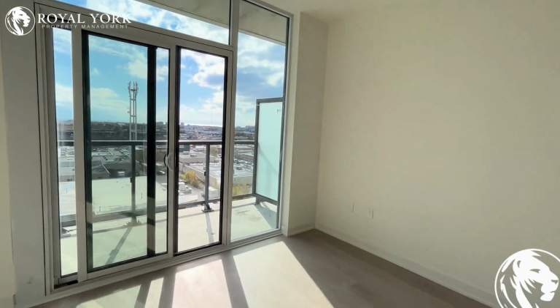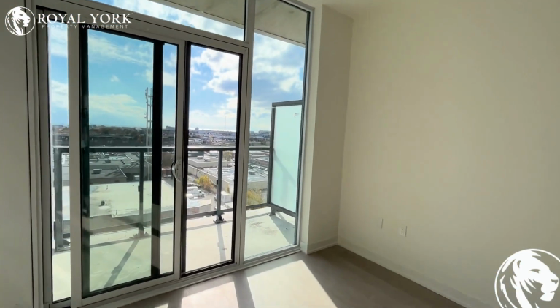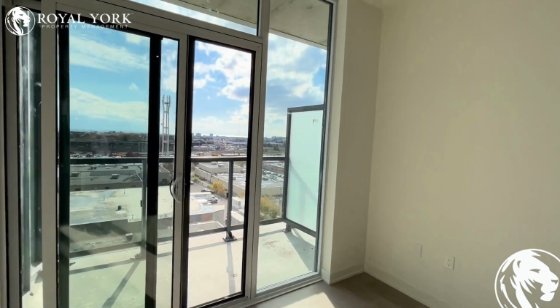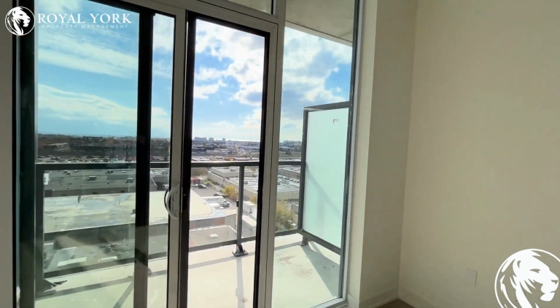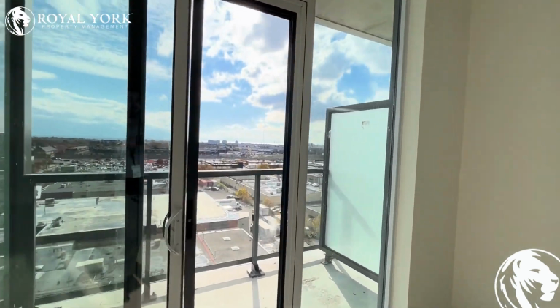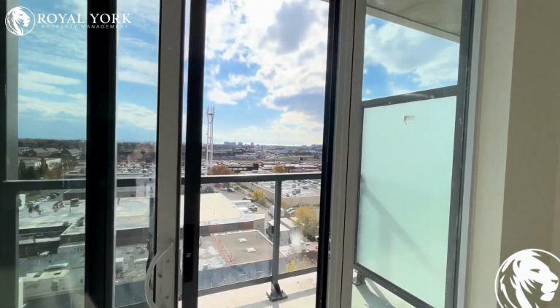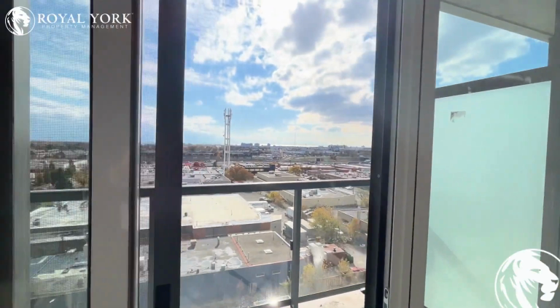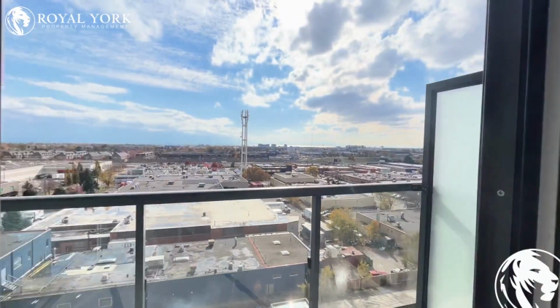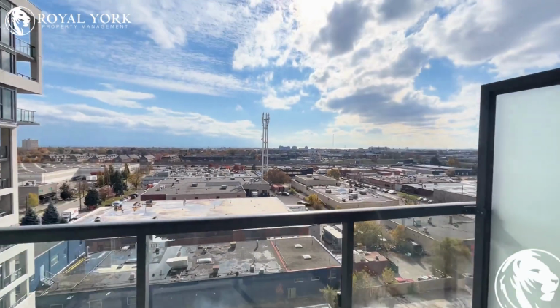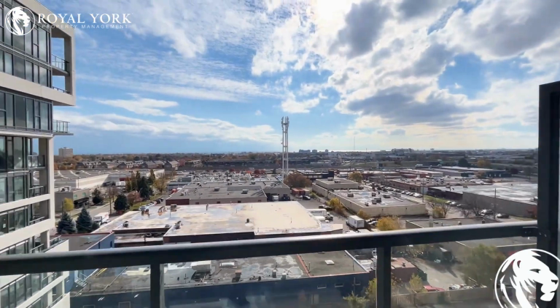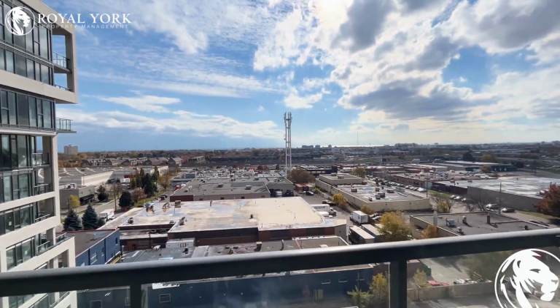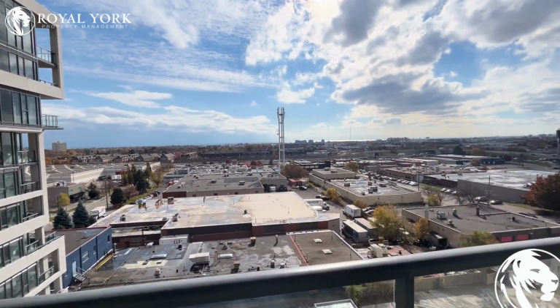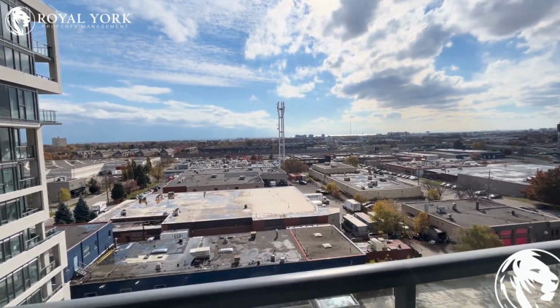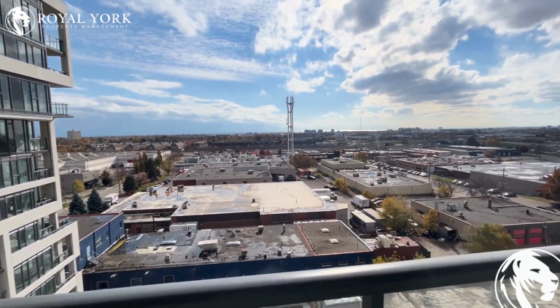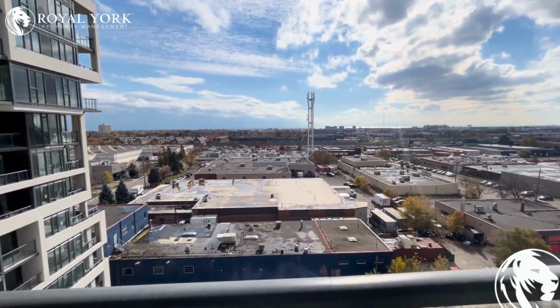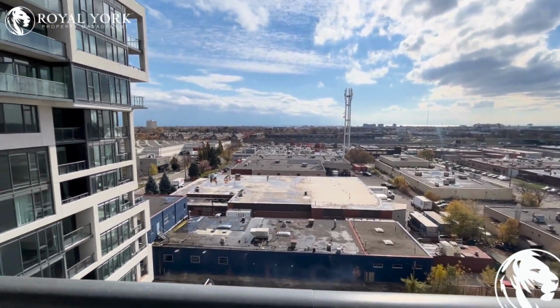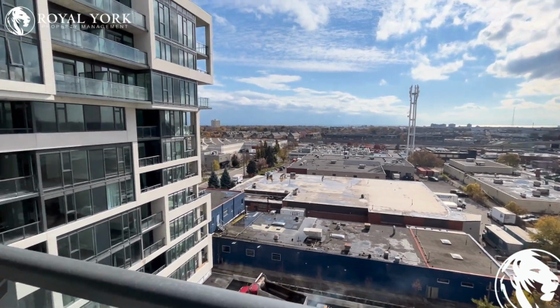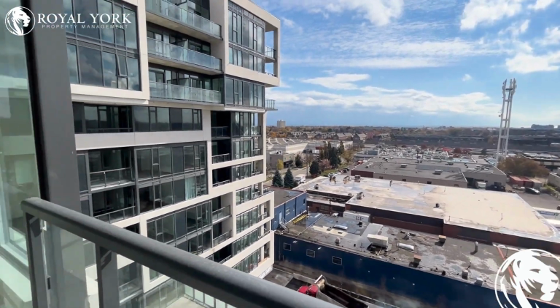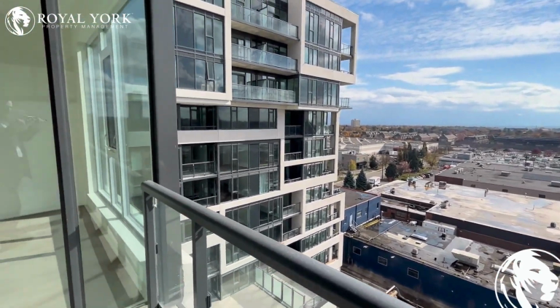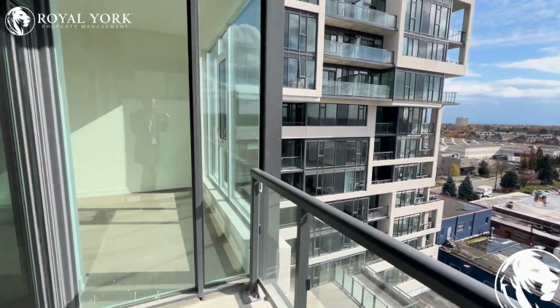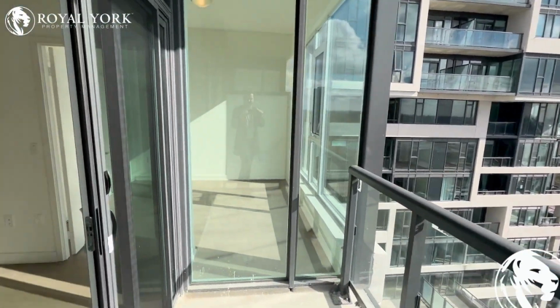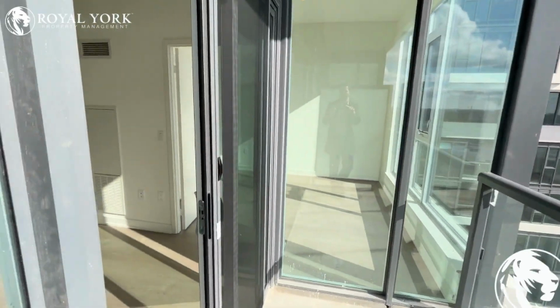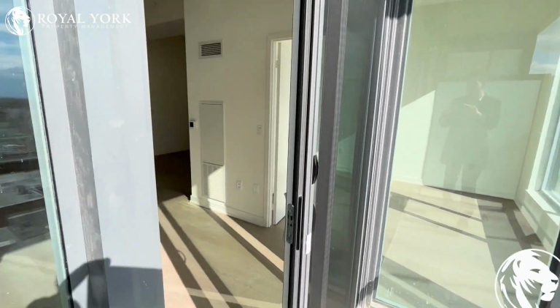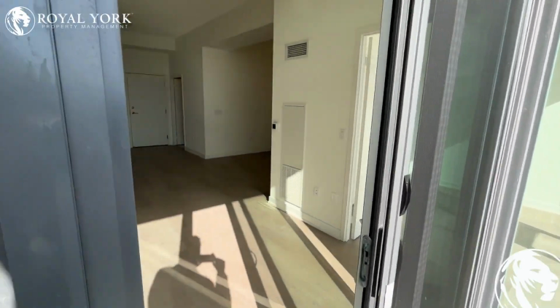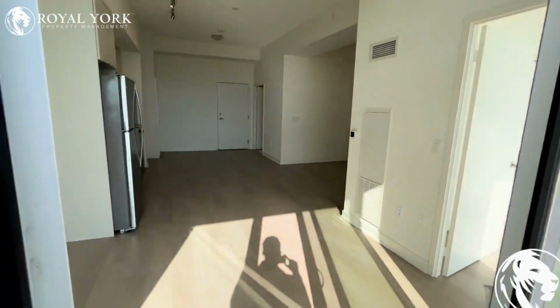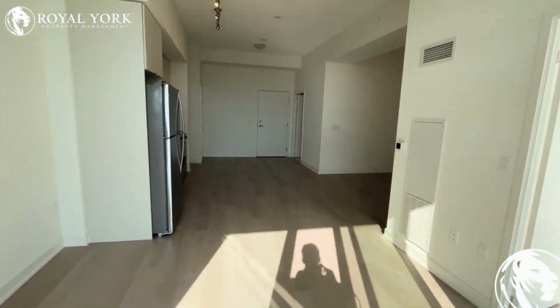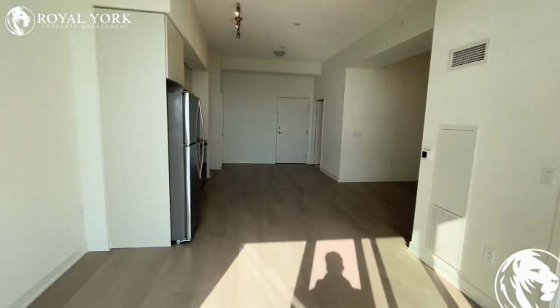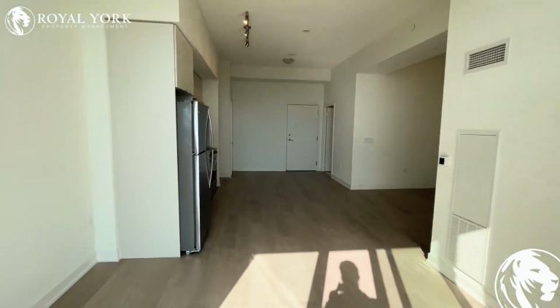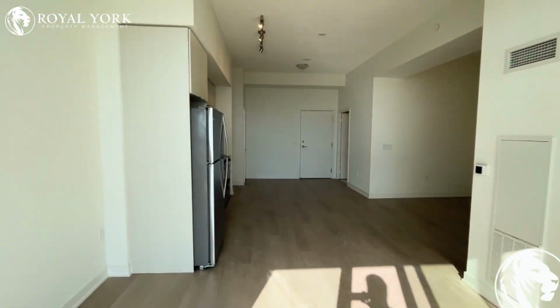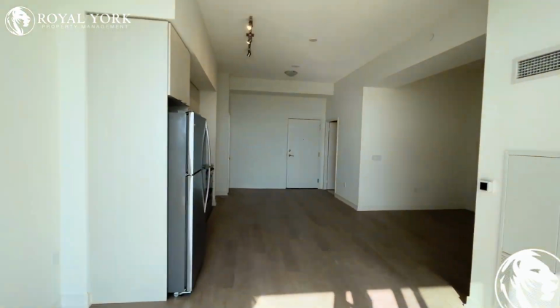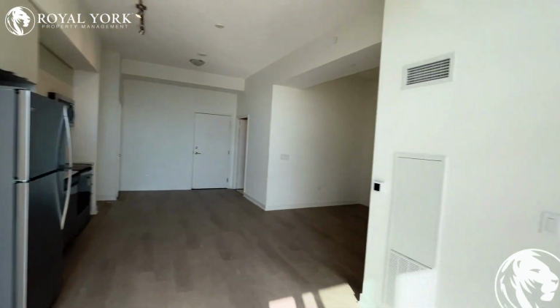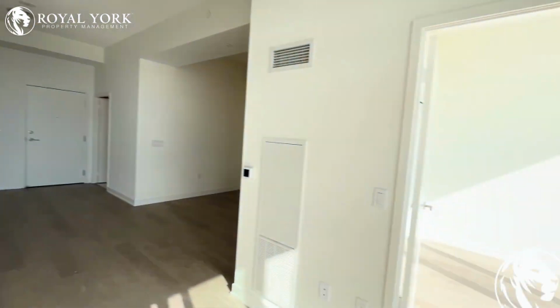Out on the balcony, you have an absolutely stunning view of the city — just incredible. Moving along inside to the bedroom right over this way.